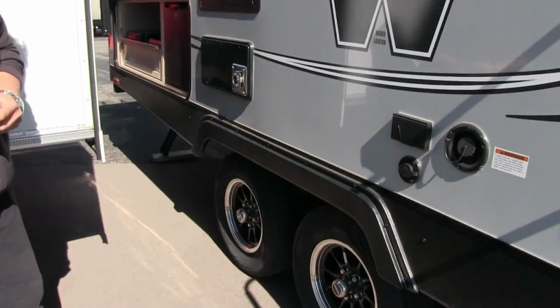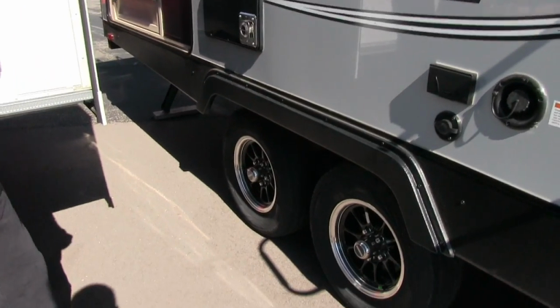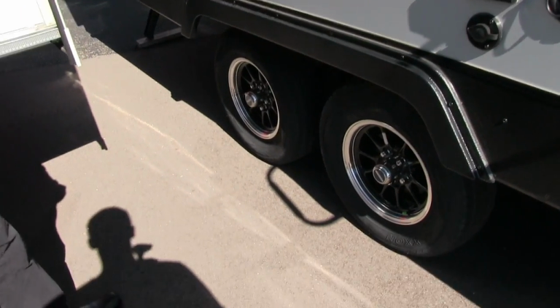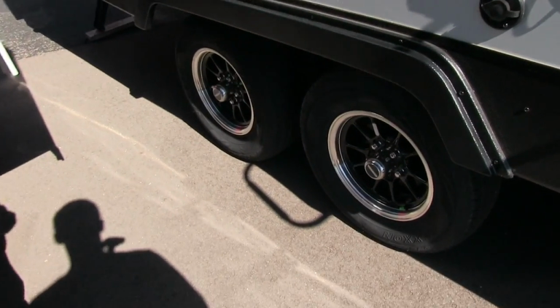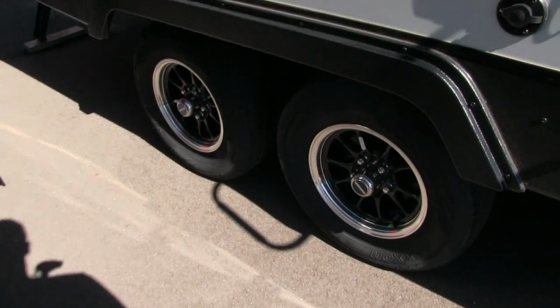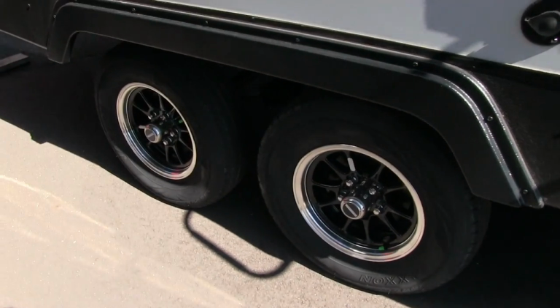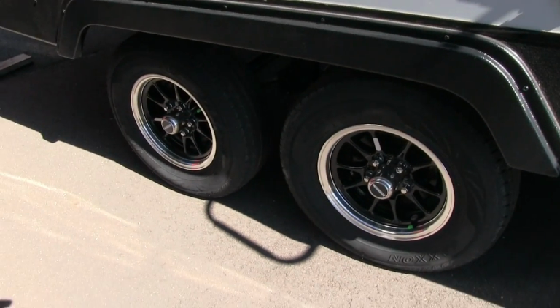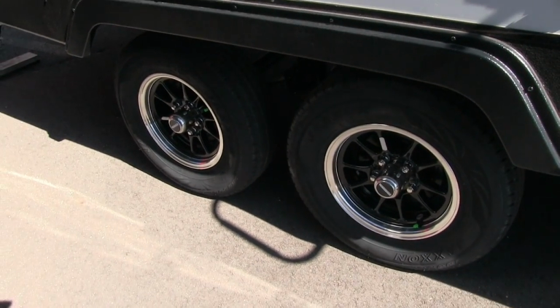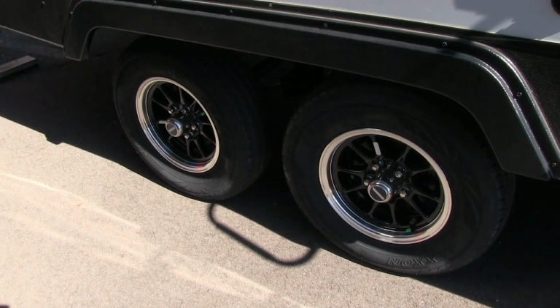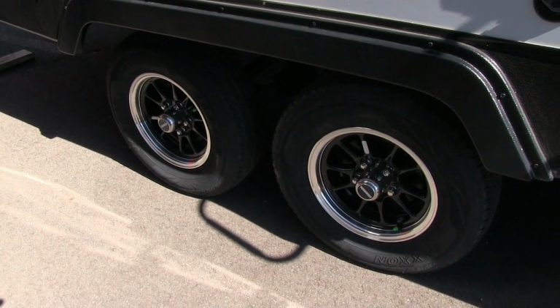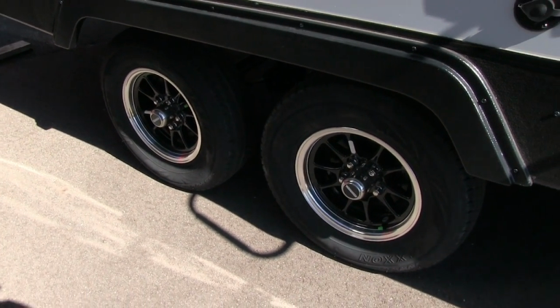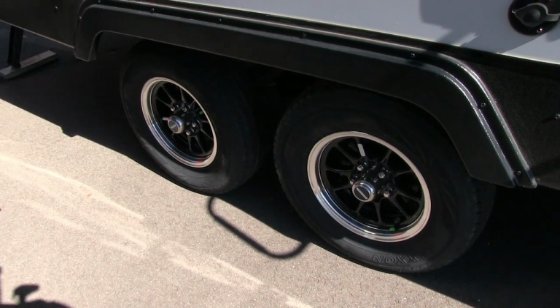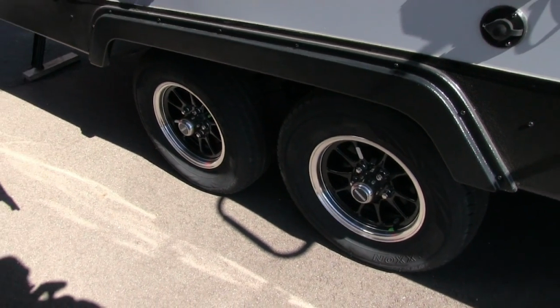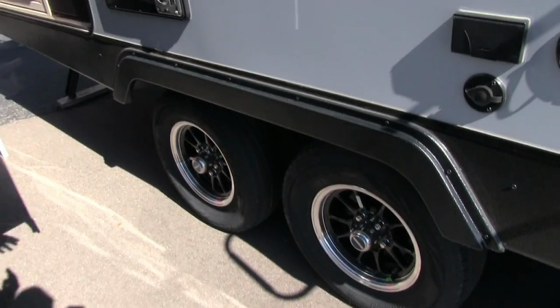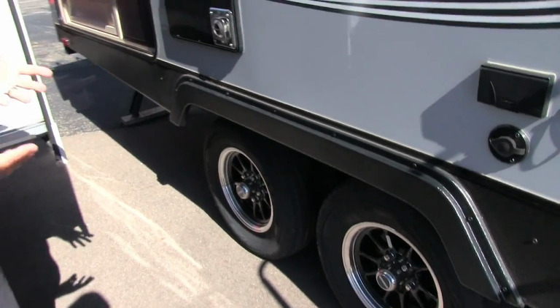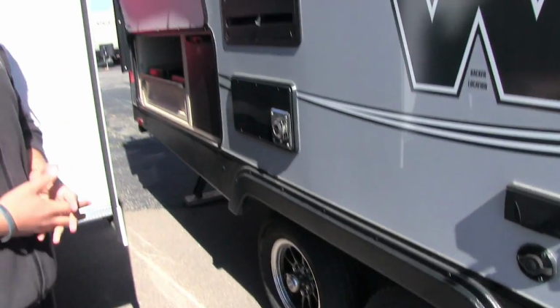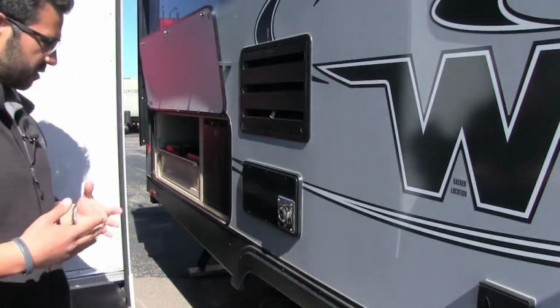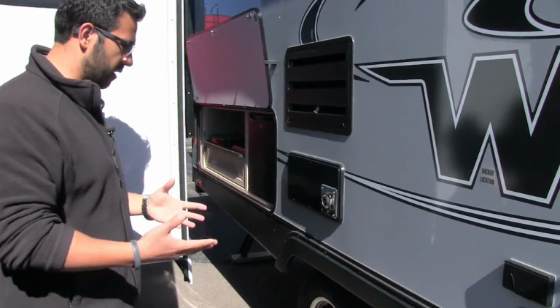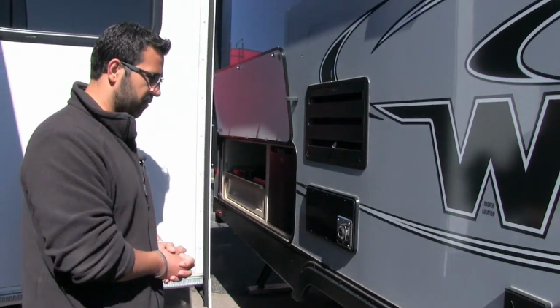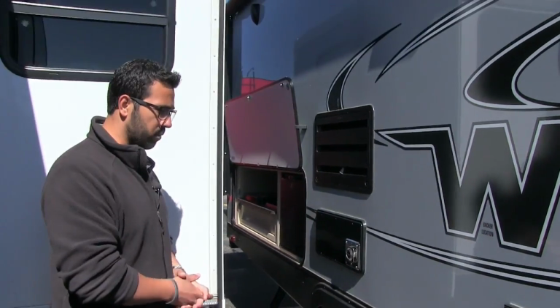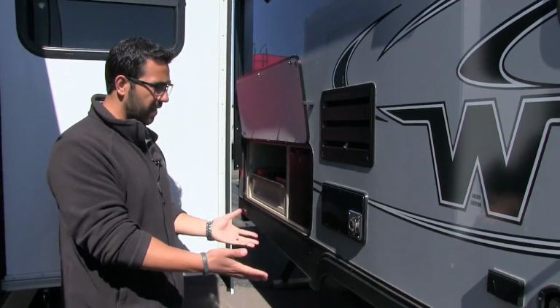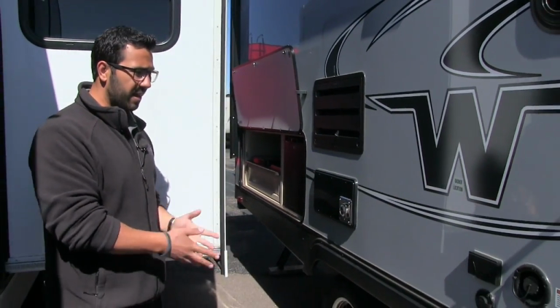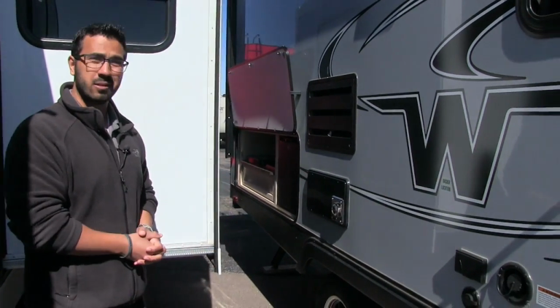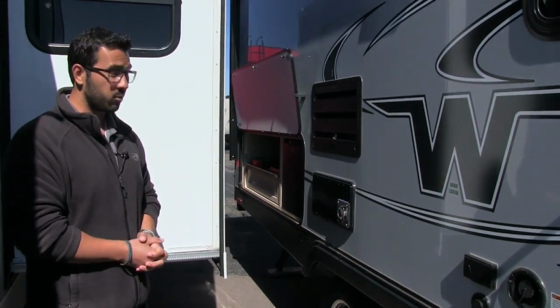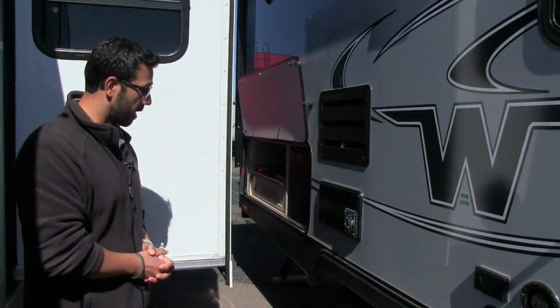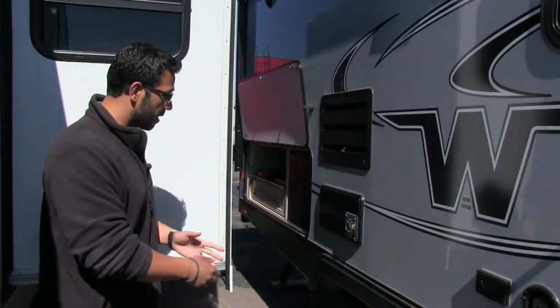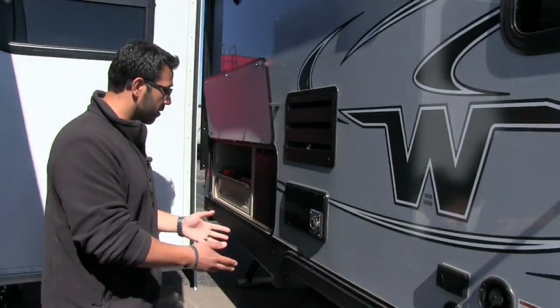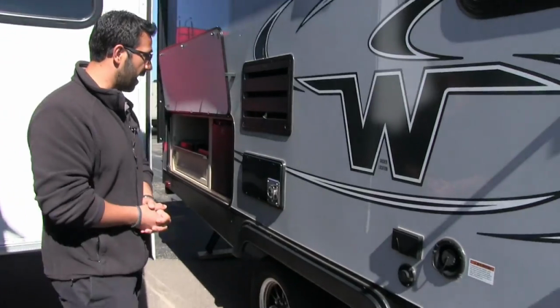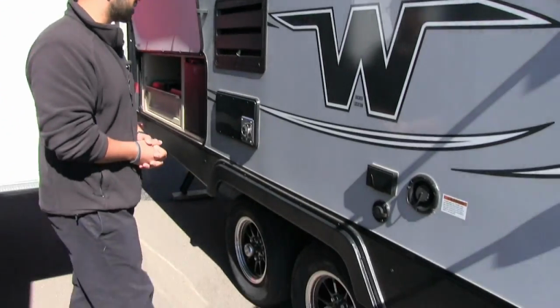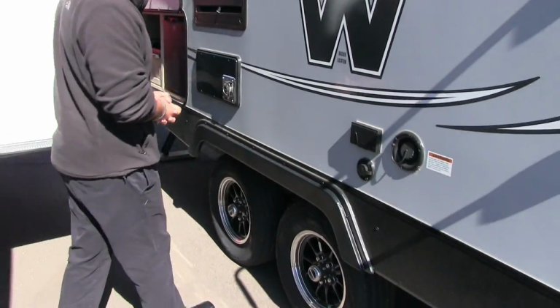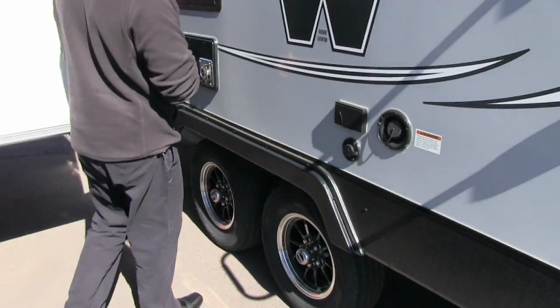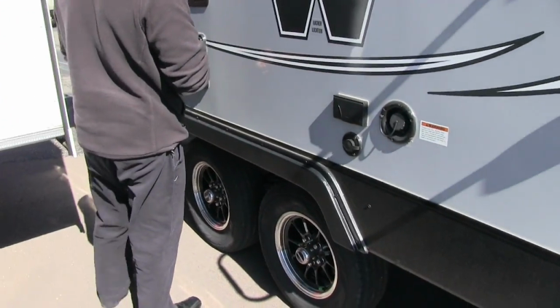Right down below you can see the wheels — they are alloy wheels, so they're not going to rust on you, less chance for corrosion, and they look really nice. The unit also has nitrogen-filled tires.